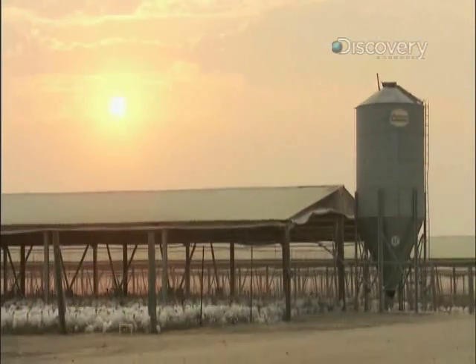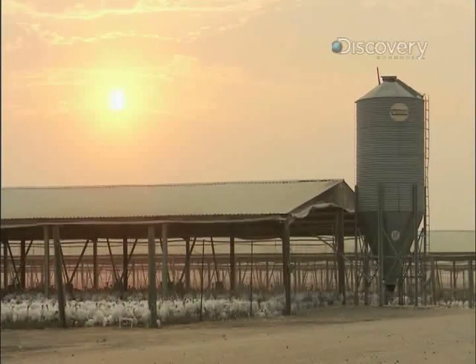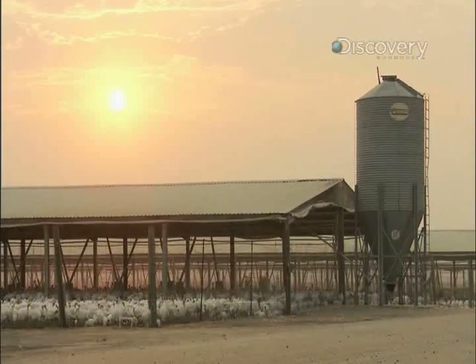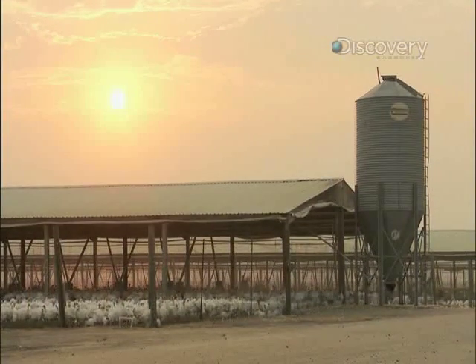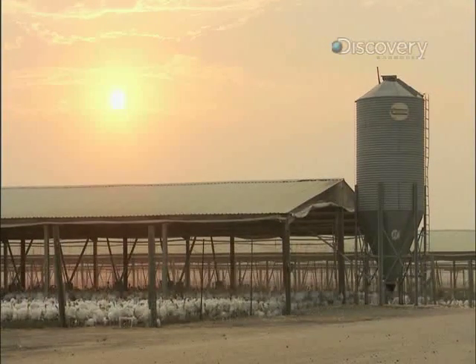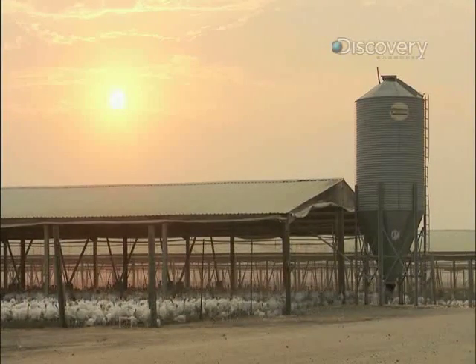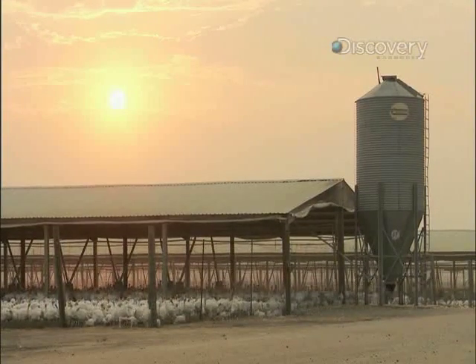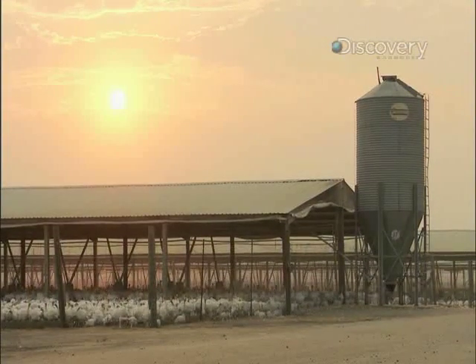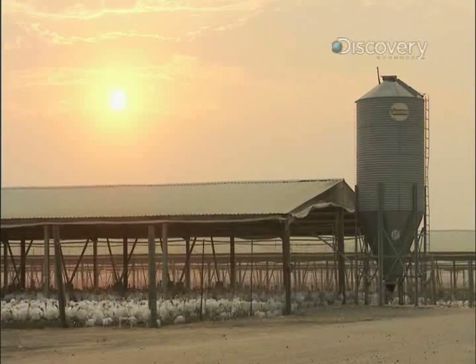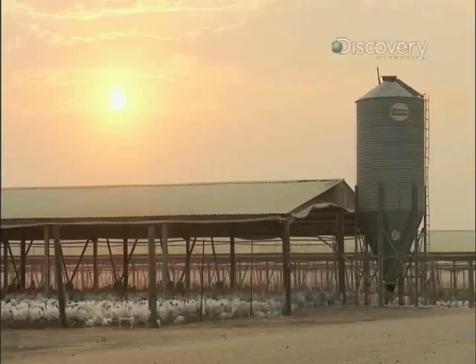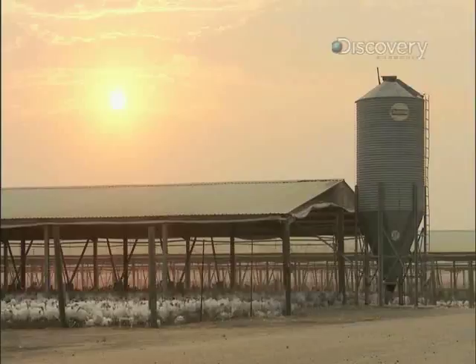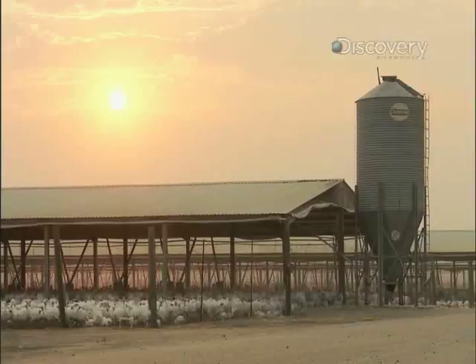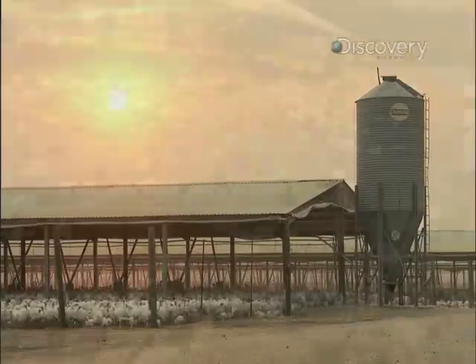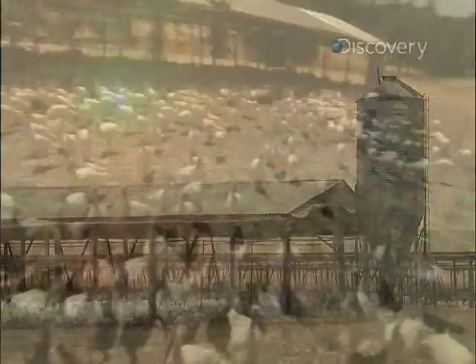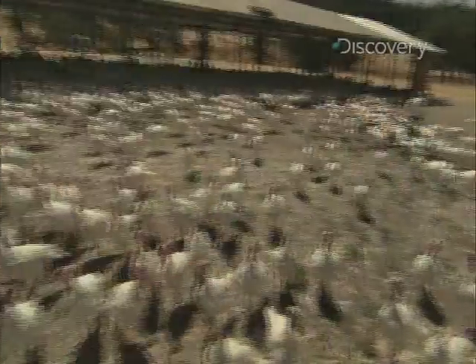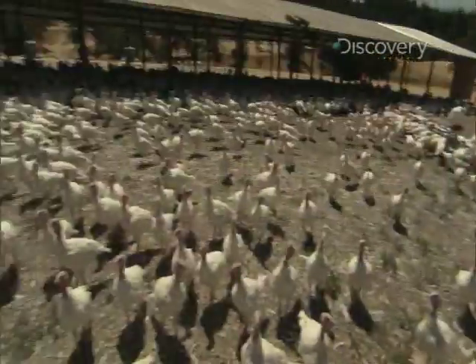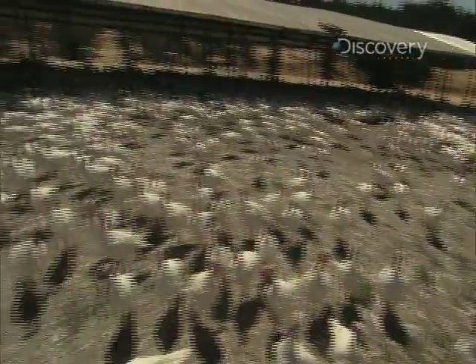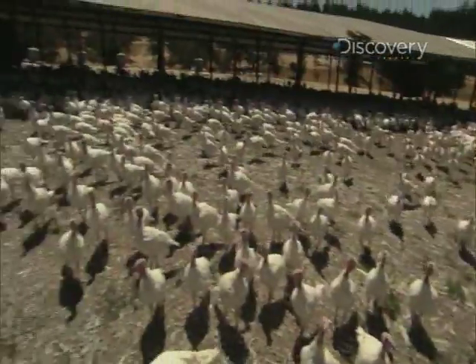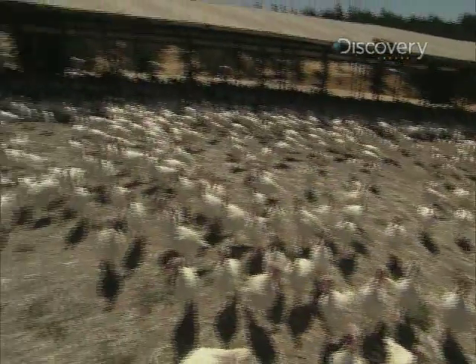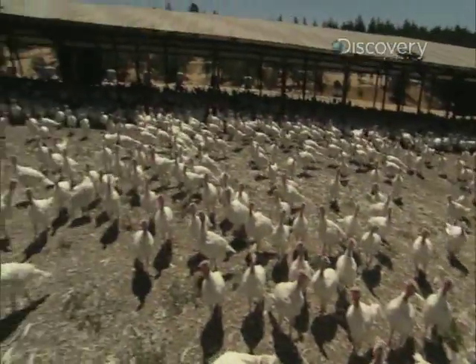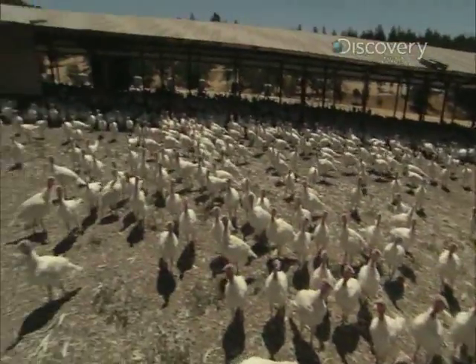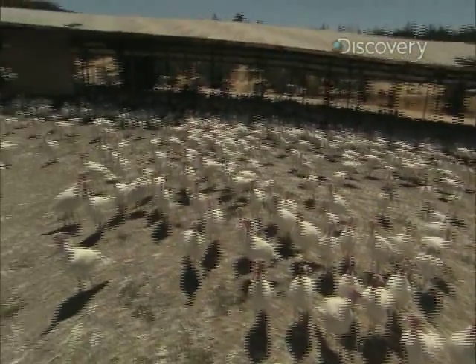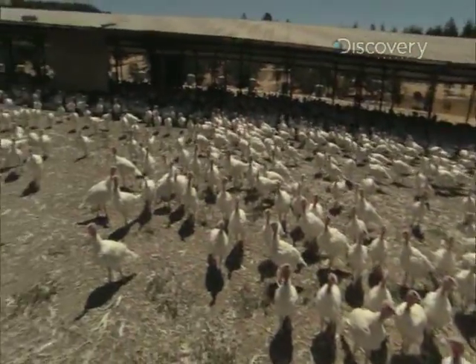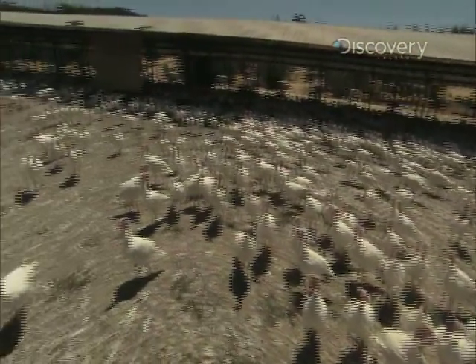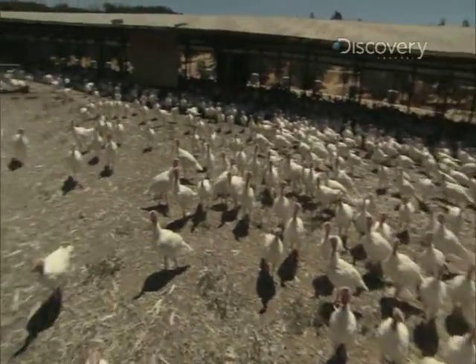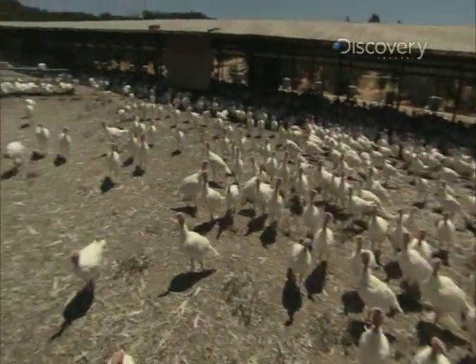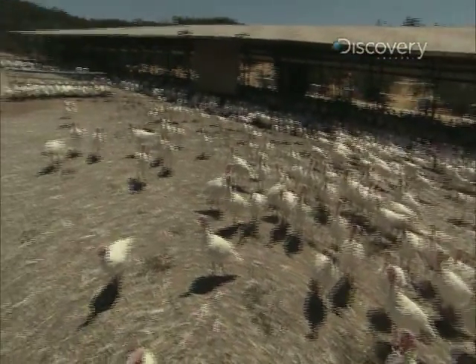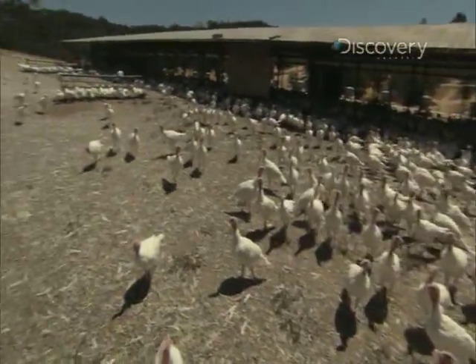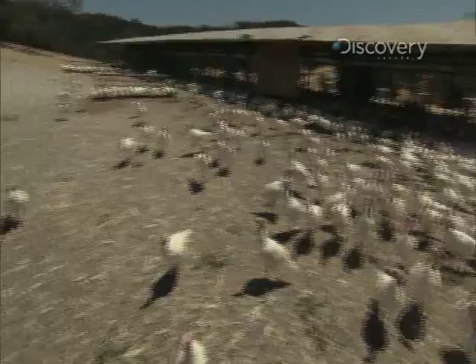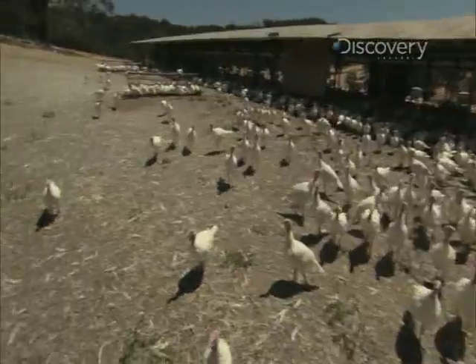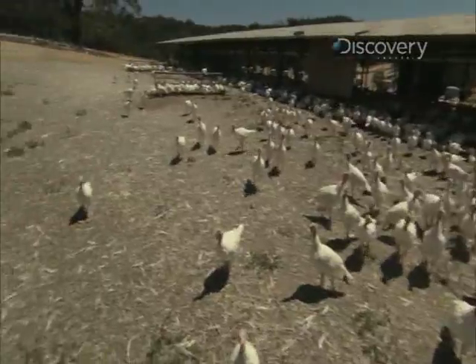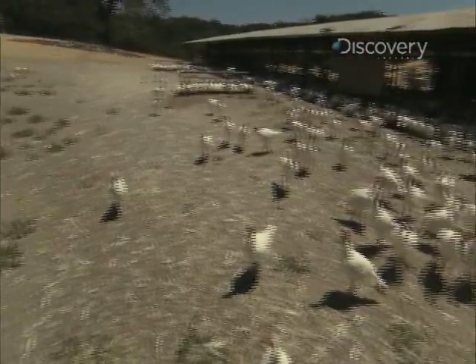Free range pretty much means what it sounds like. The turkeys are allowed to roam outdoors in the fresh air, versus spending the majority of their time in barns.